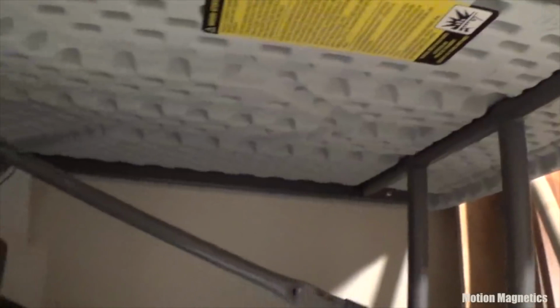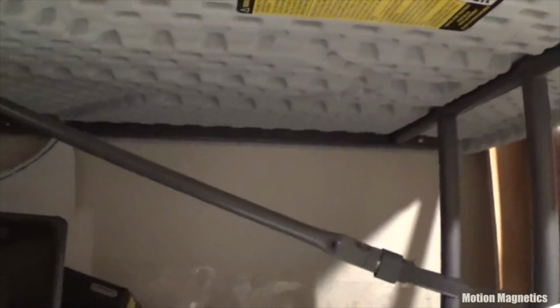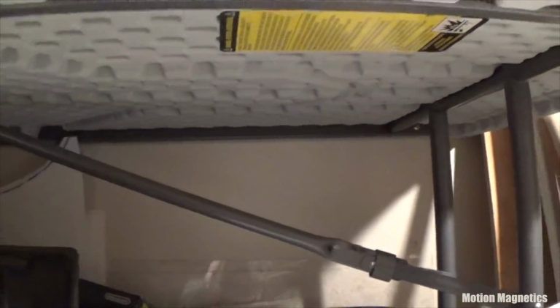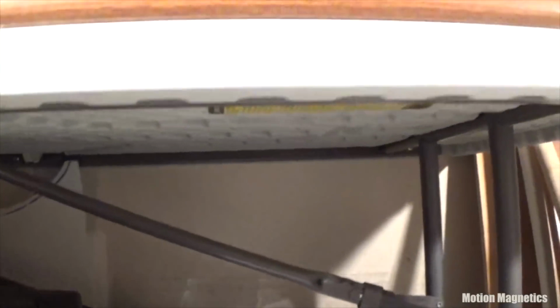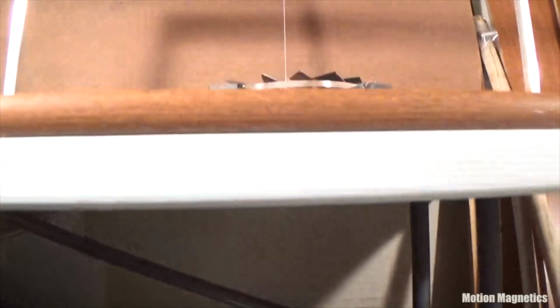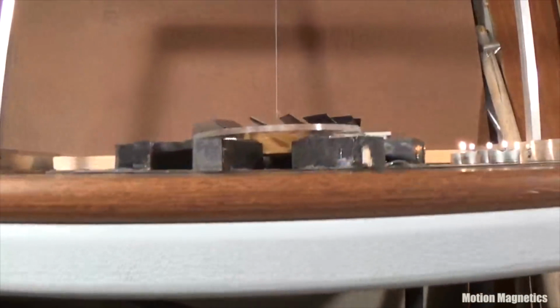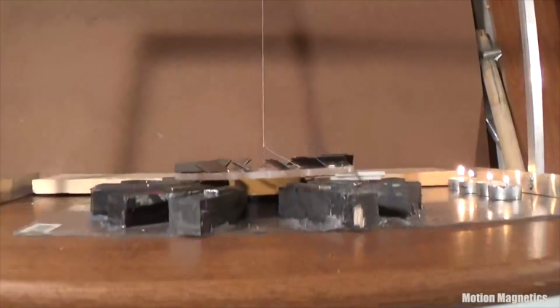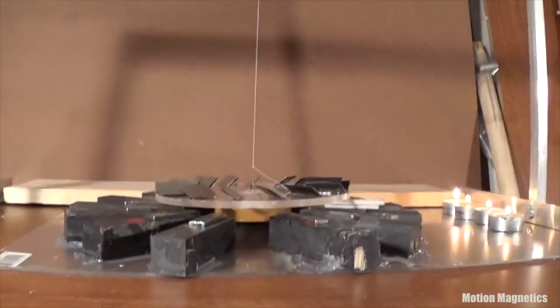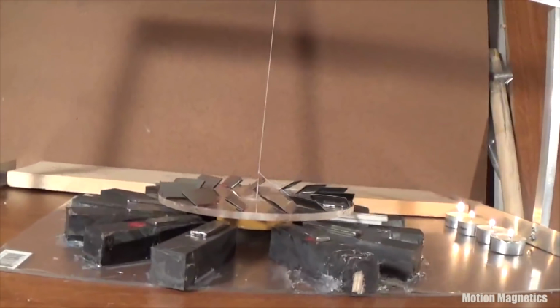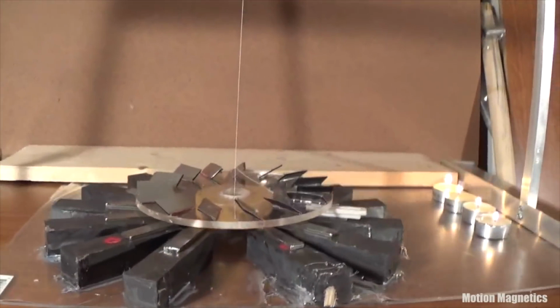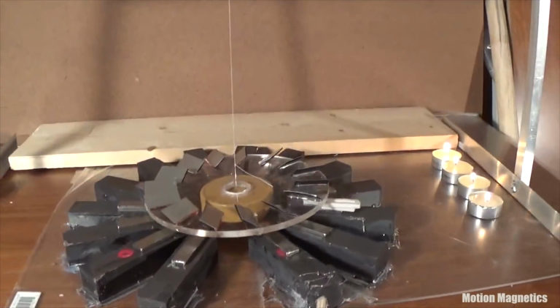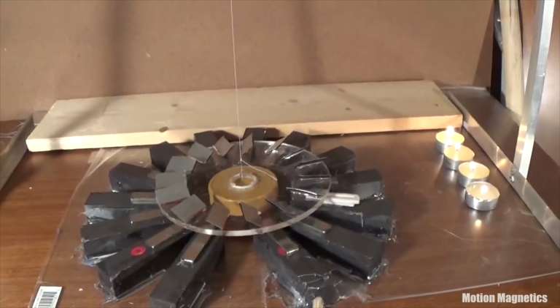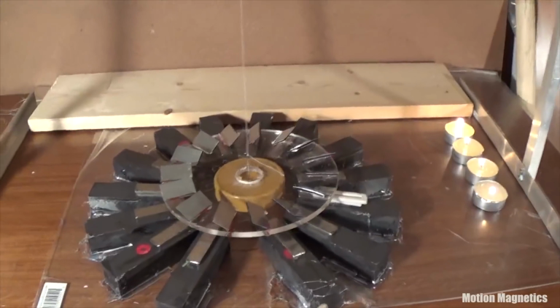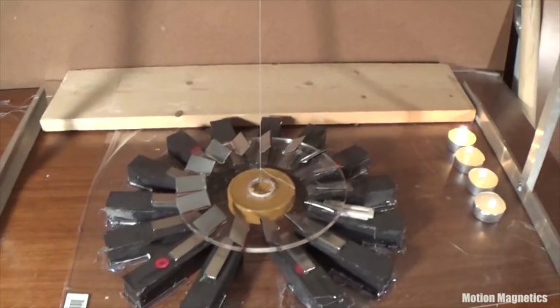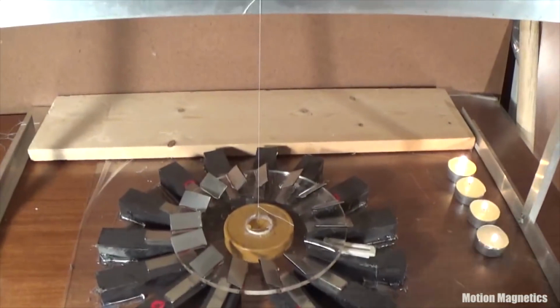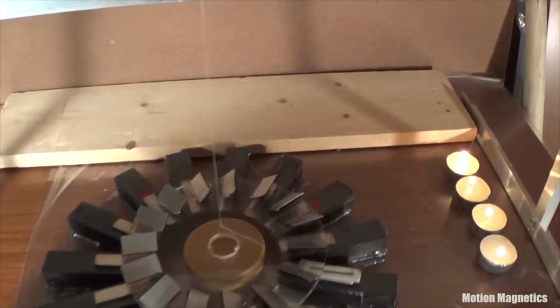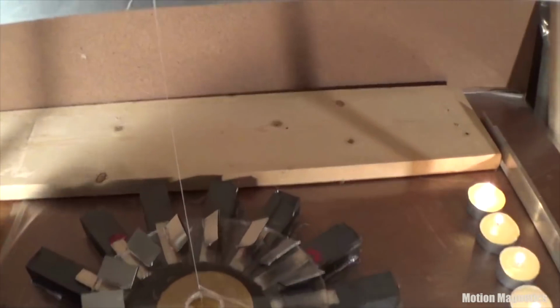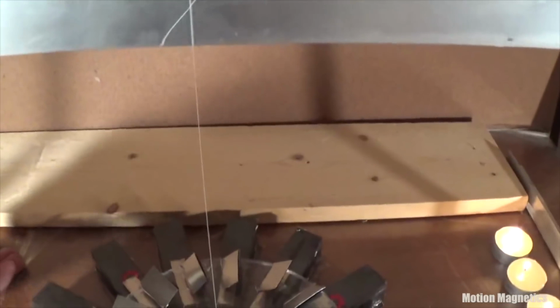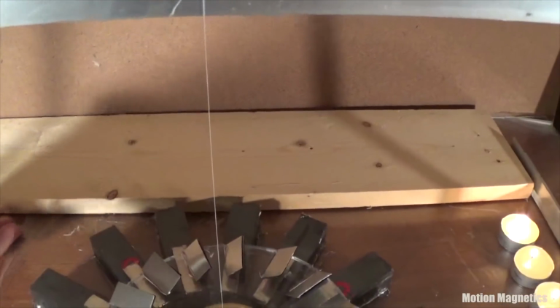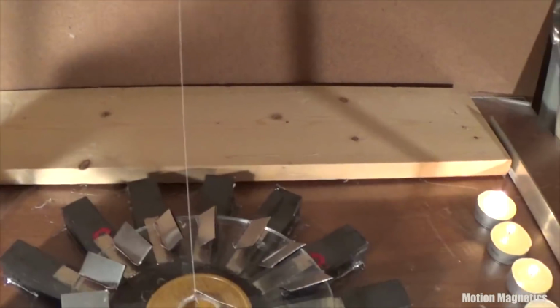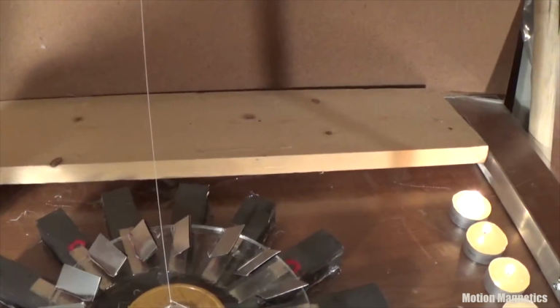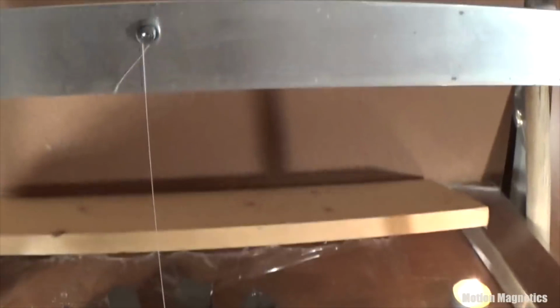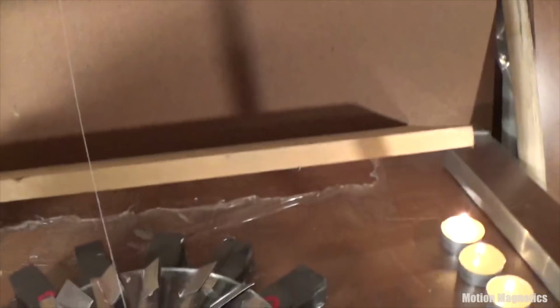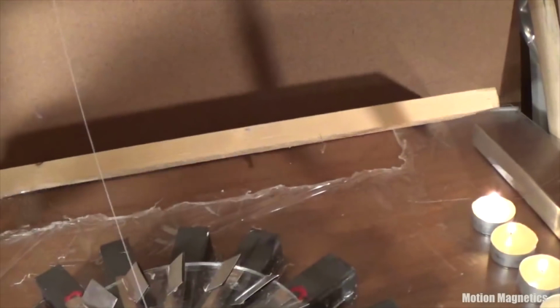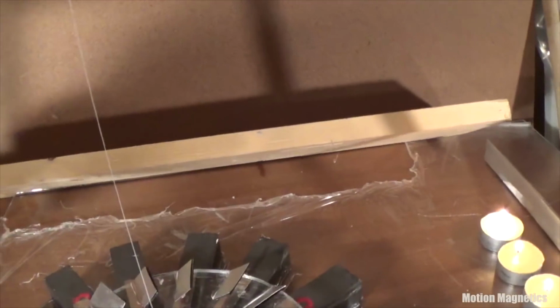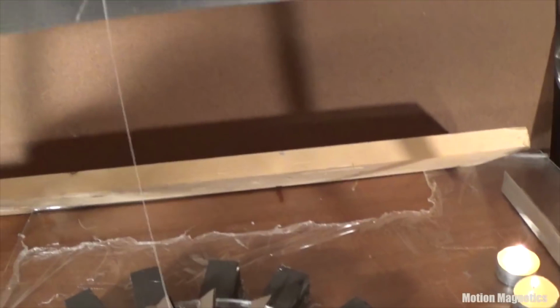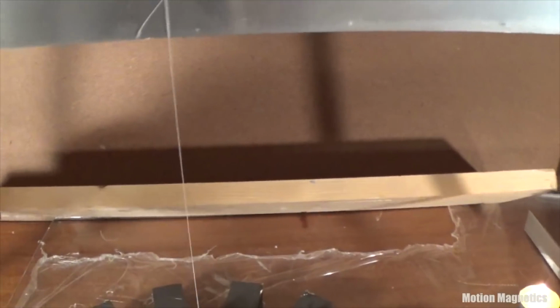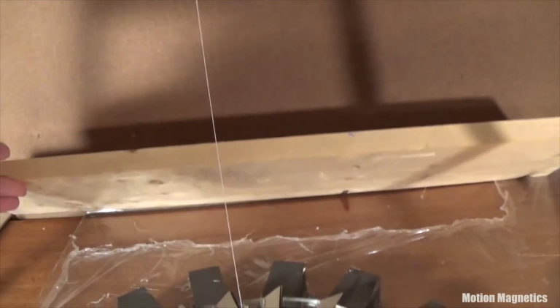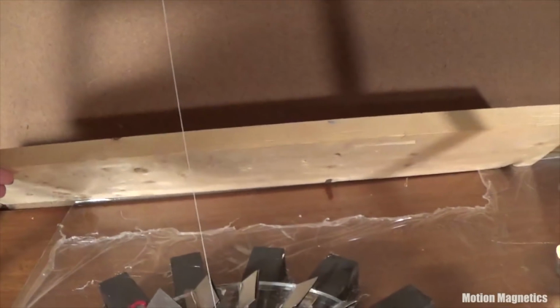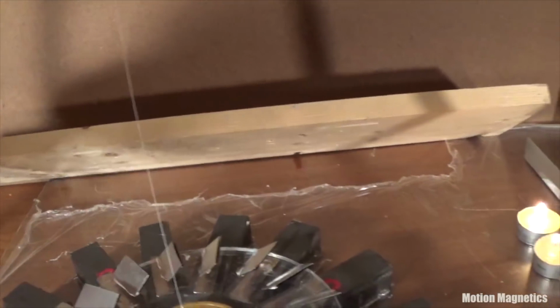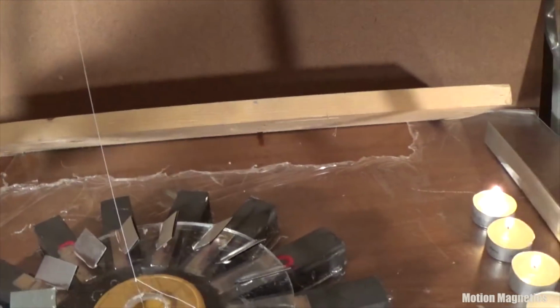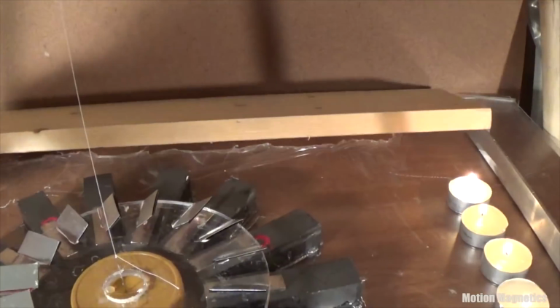For the skeptics, there is nothing under the table. And as an added bonus to my viewers who actually watch my videos to the end, I put together this simple assembly to show that it's actually not my fingers that were inducing rotation in the rotor earlier. Here we go.